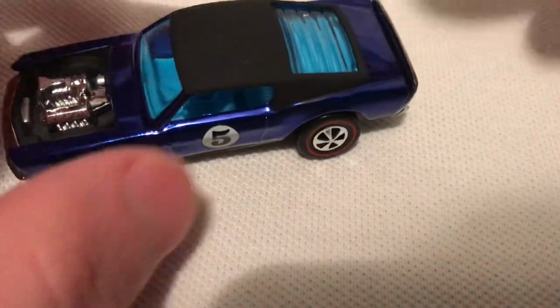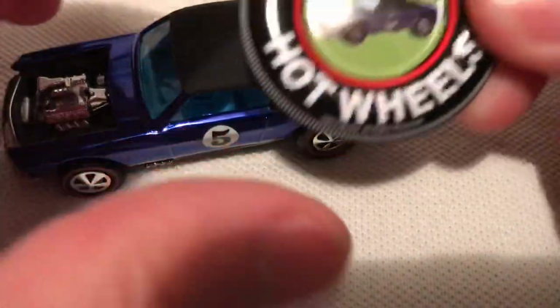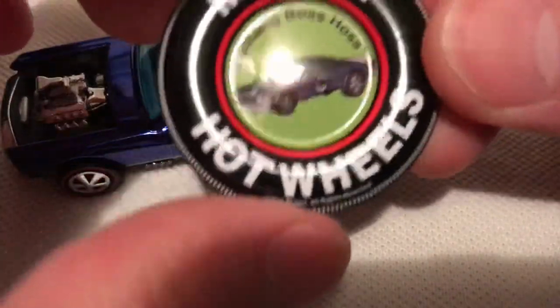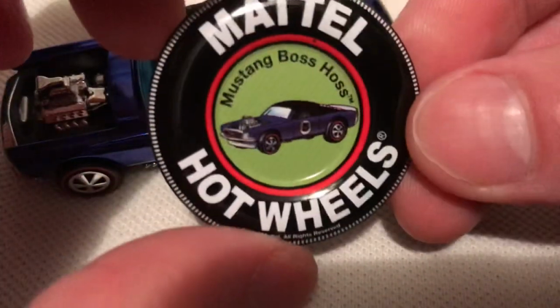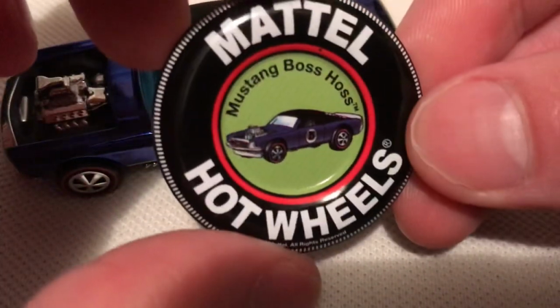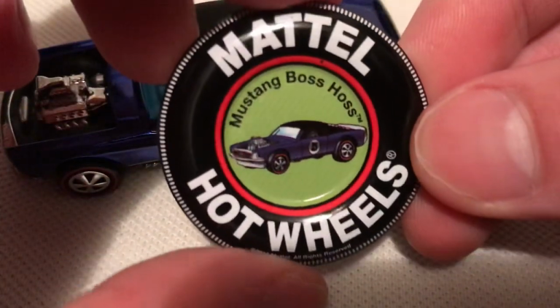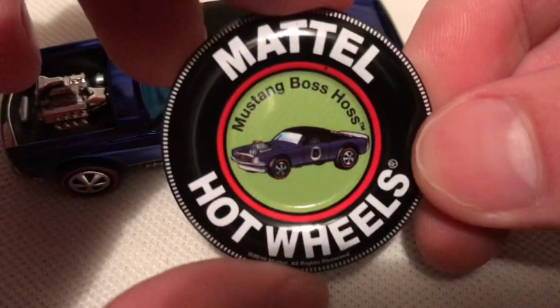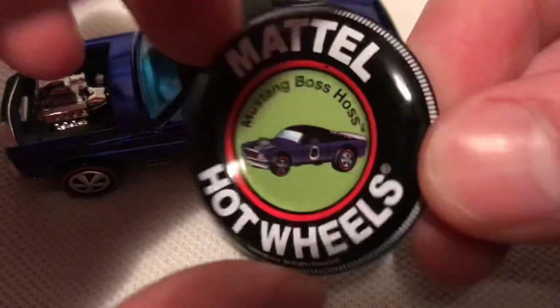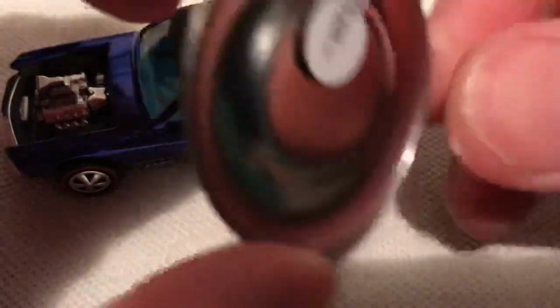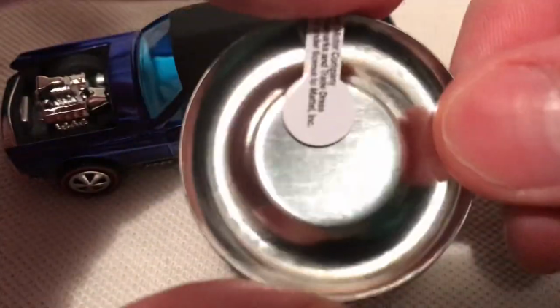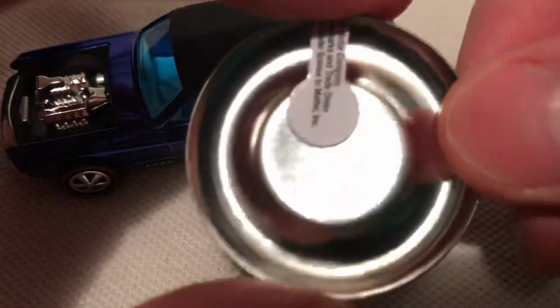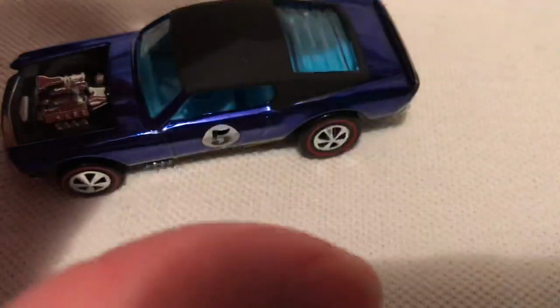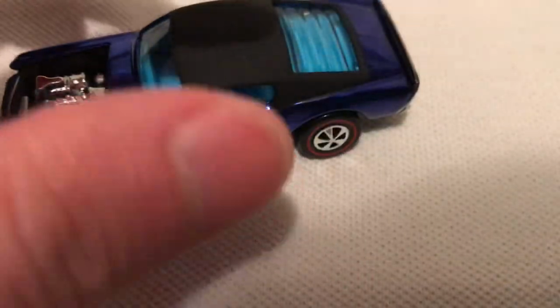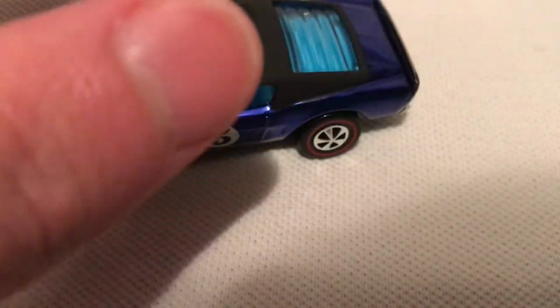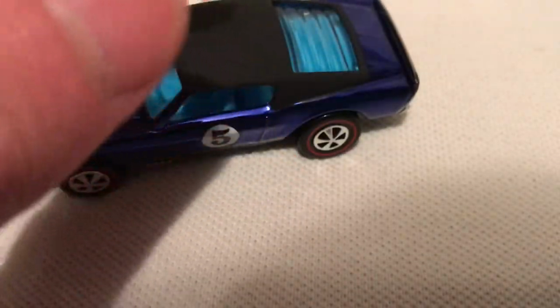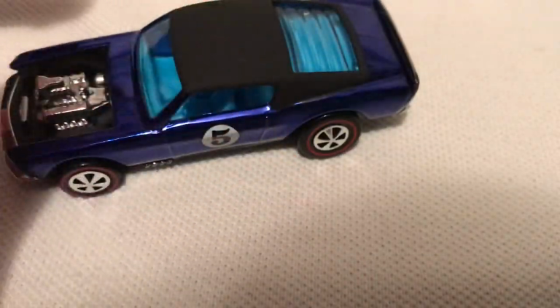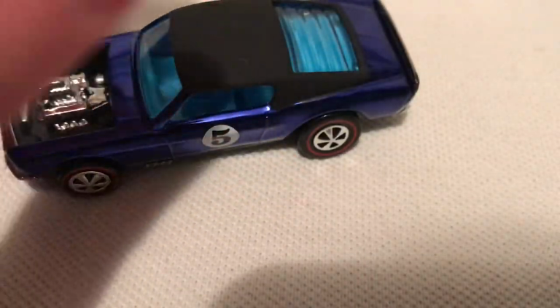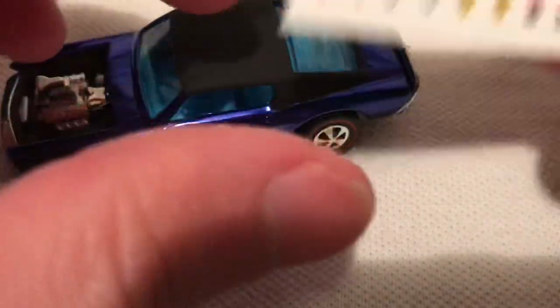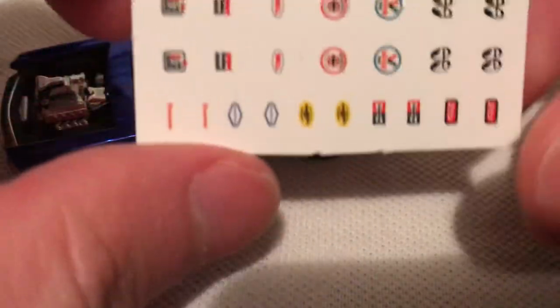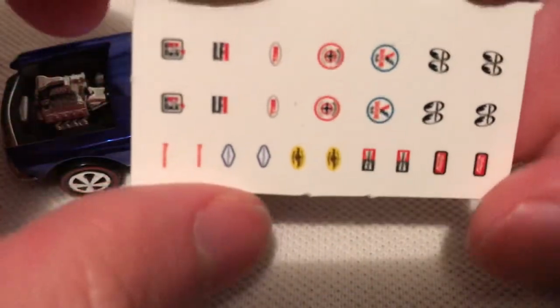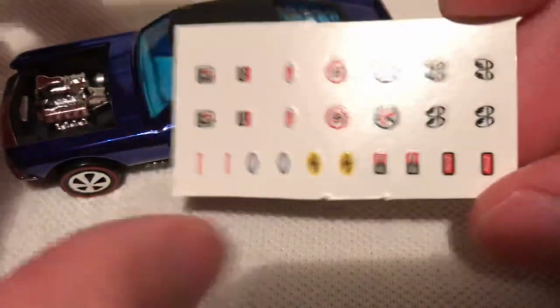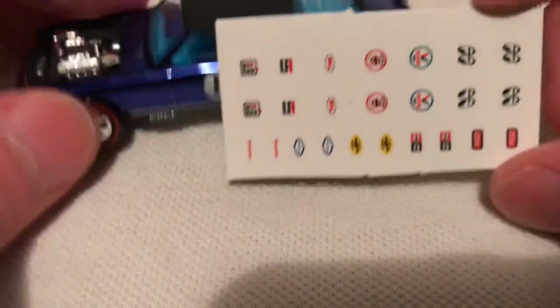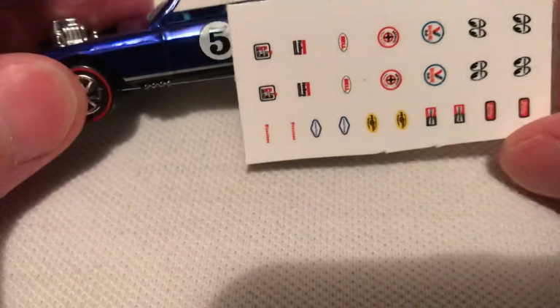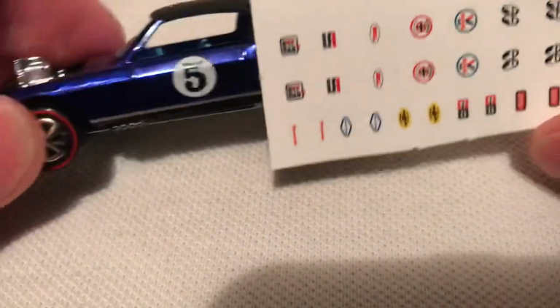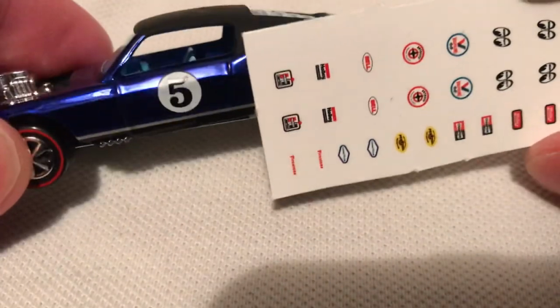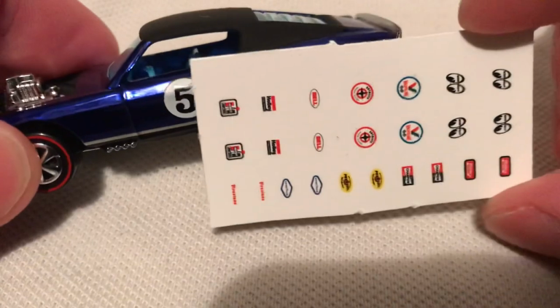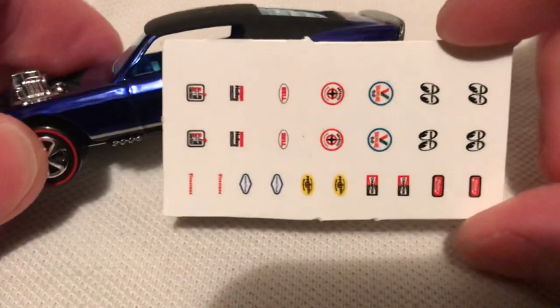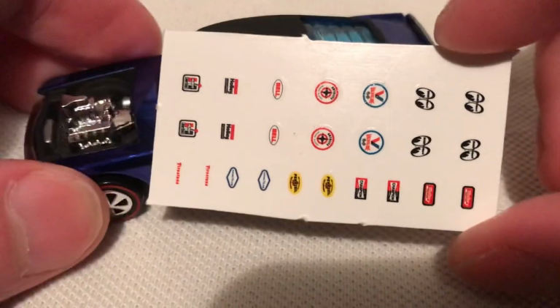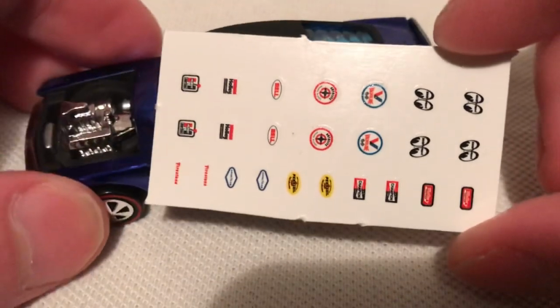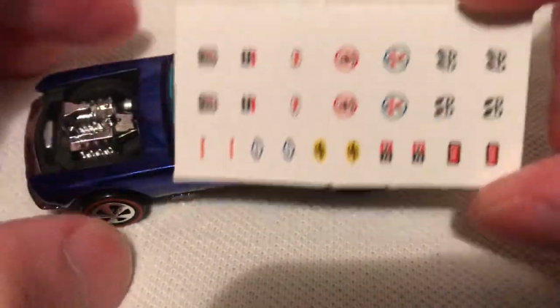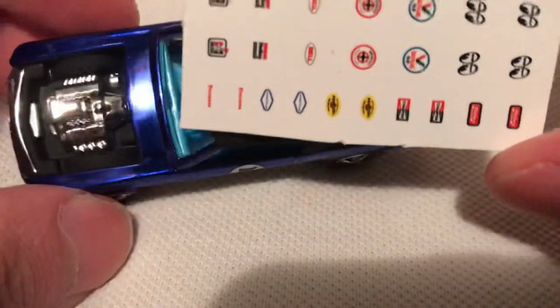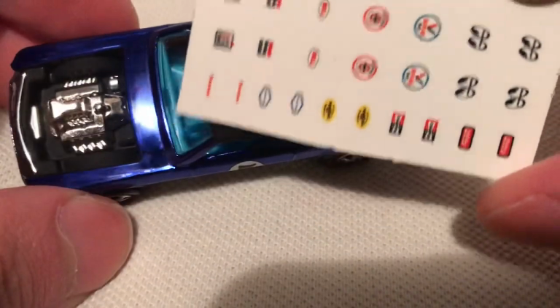We also did get this metal button, so pretty sweet. And it did come with decals, like a sticker sheet, this little thing. Size comparison — pretty small in detail if you want to stick that on your car.